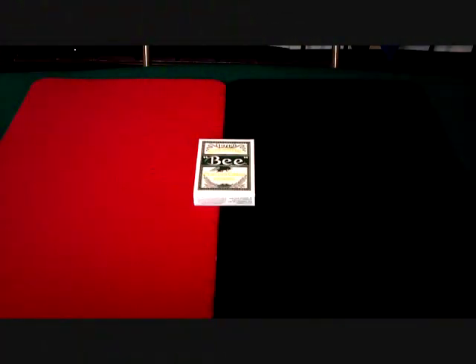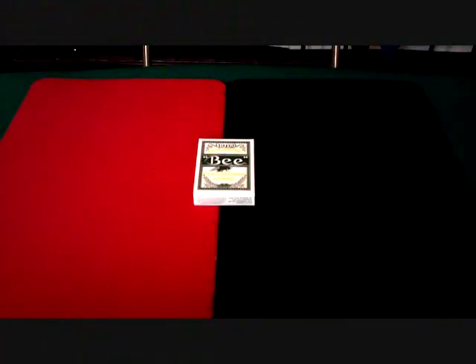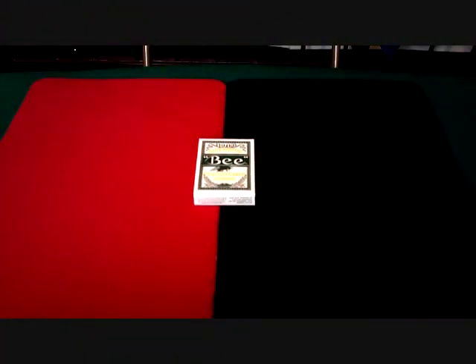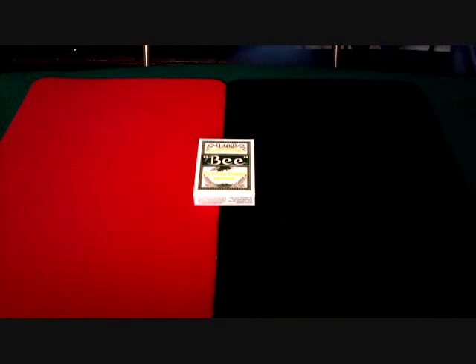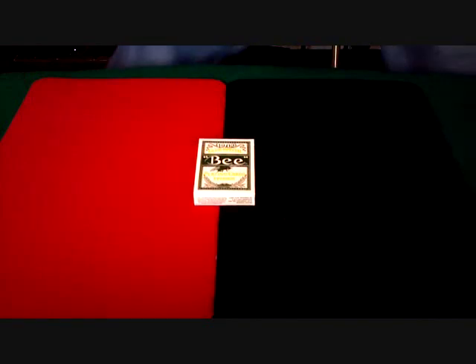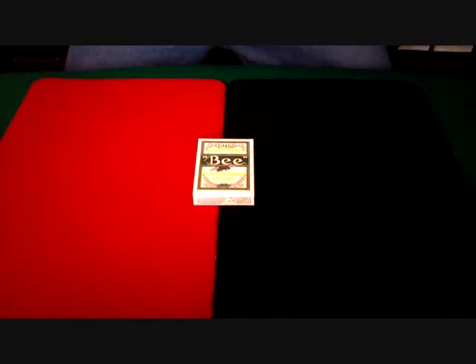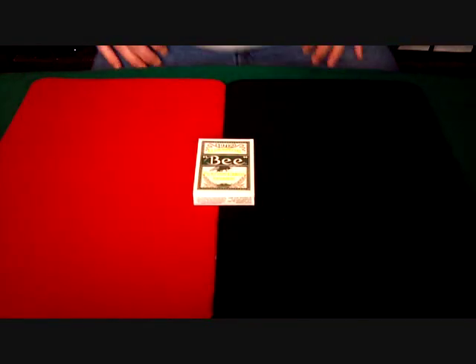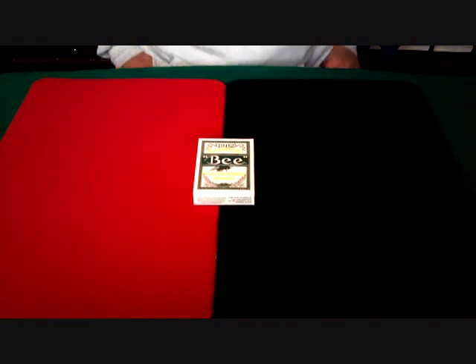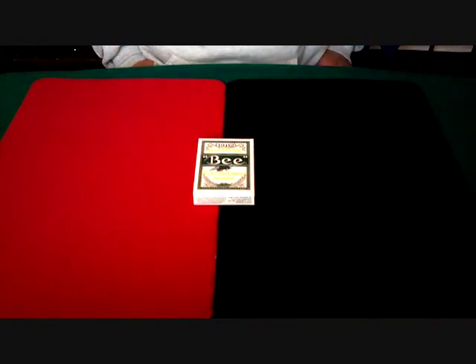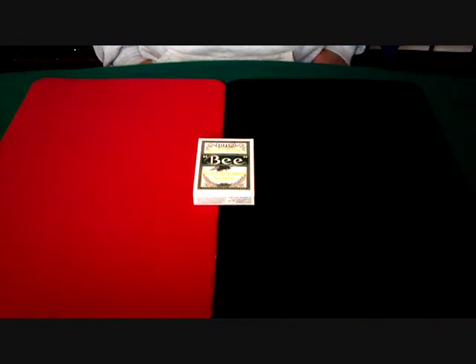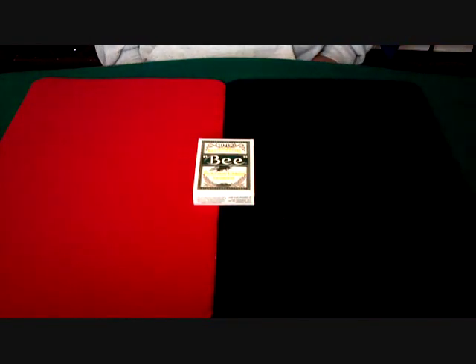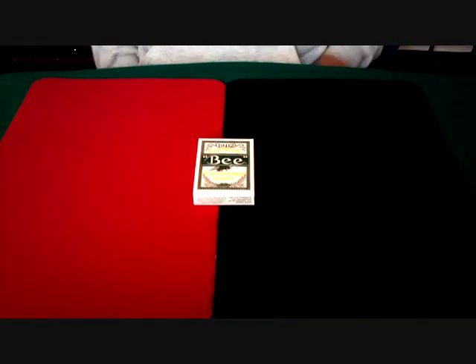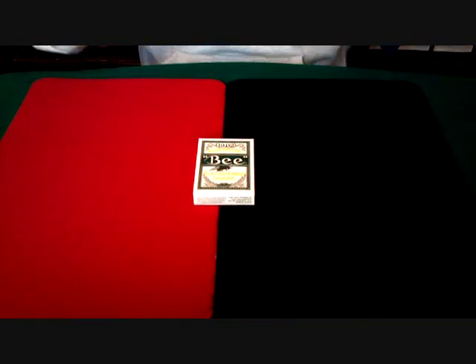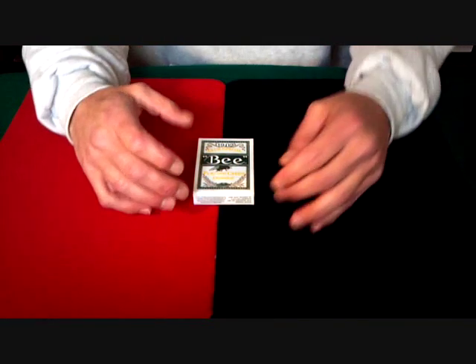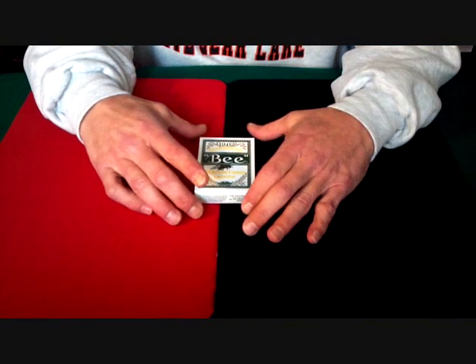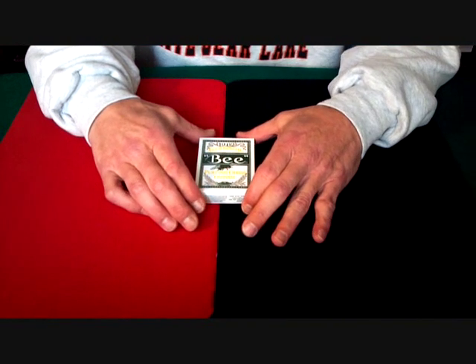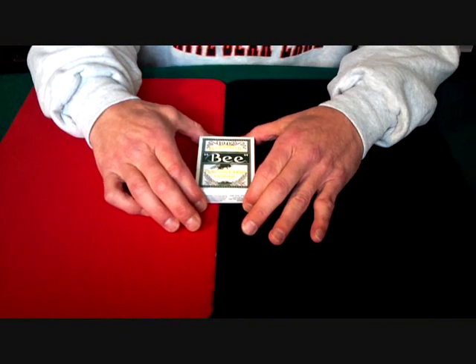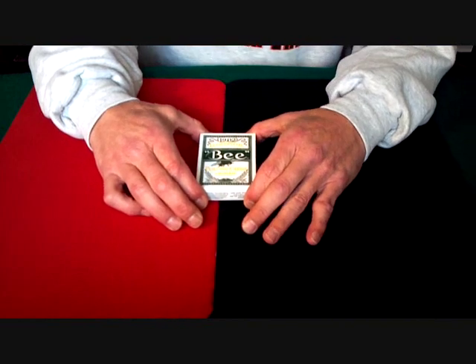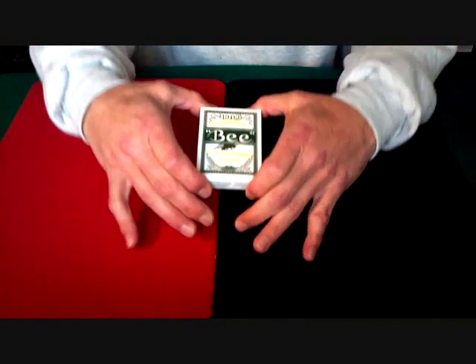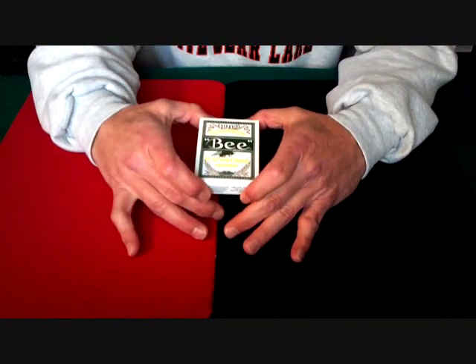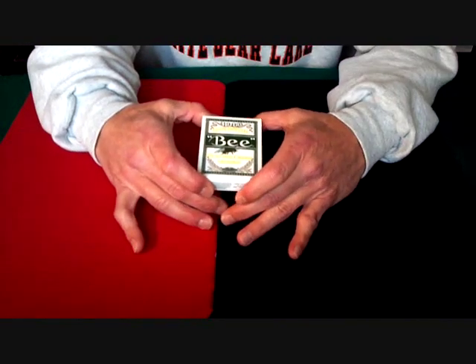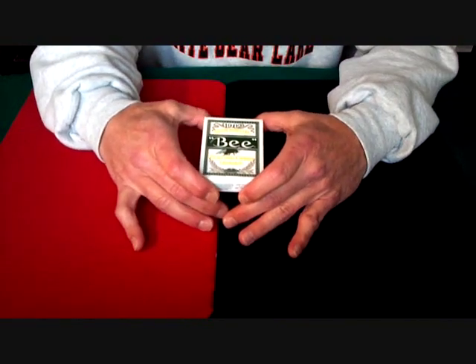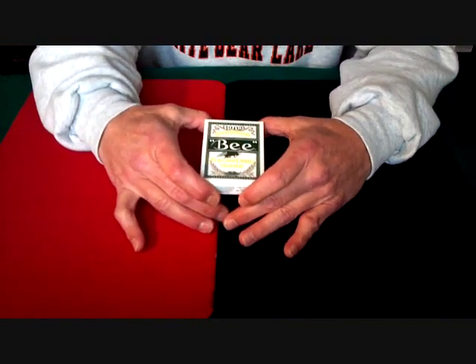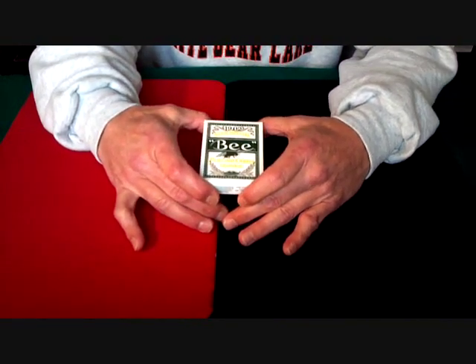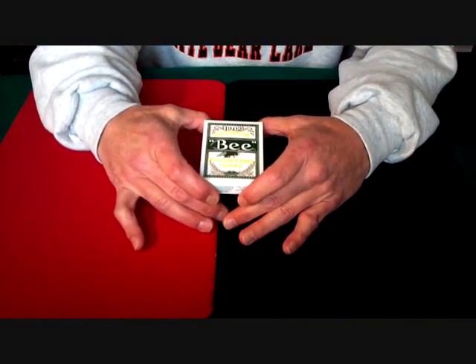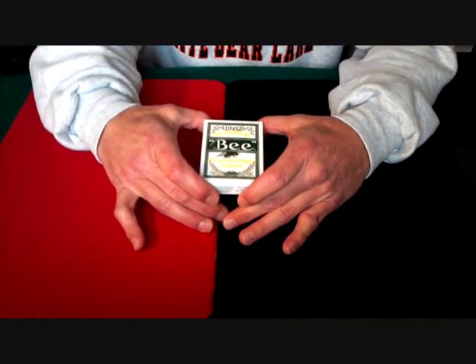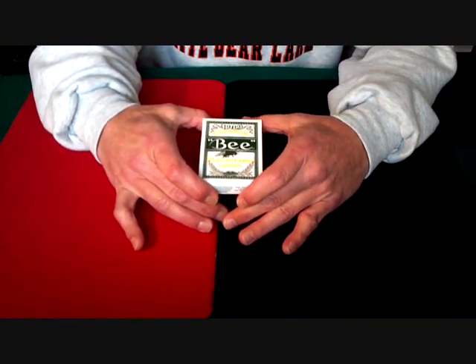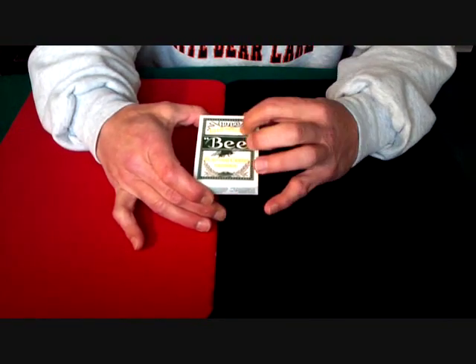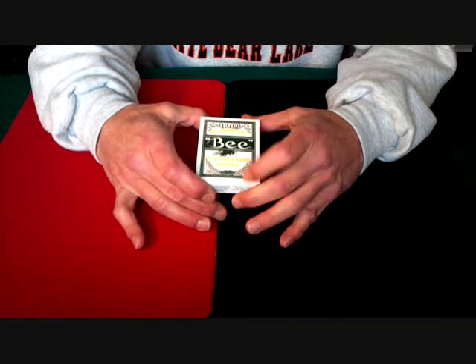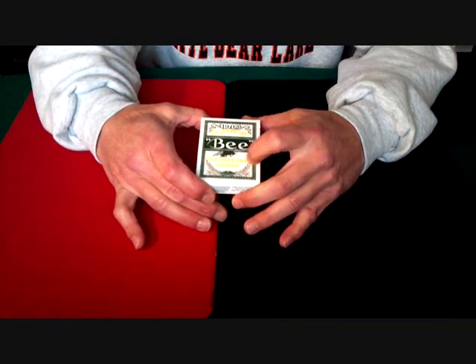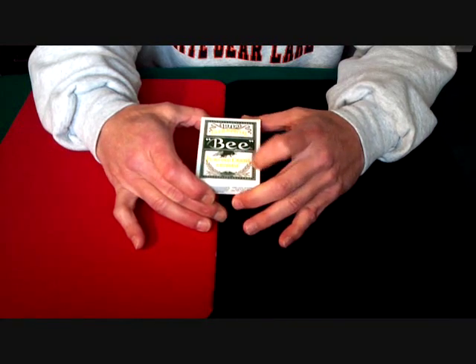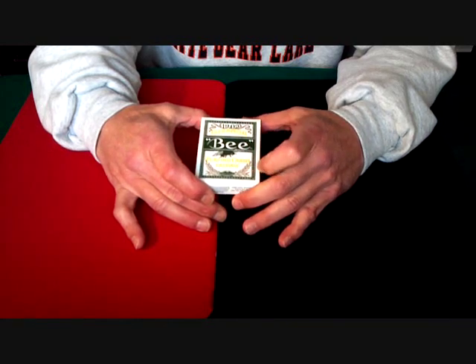Hello again everyone, Alan back once again for another of my series of deck reviews. Today I have a nice set of cards from B — these are the 1902 Club Special playing cards, Erdnase.